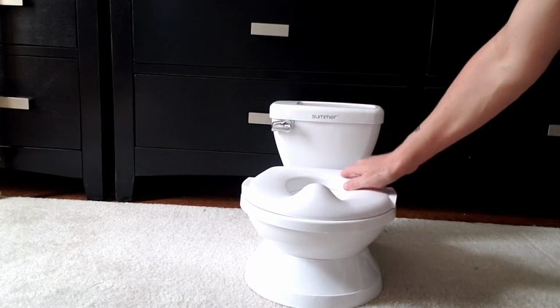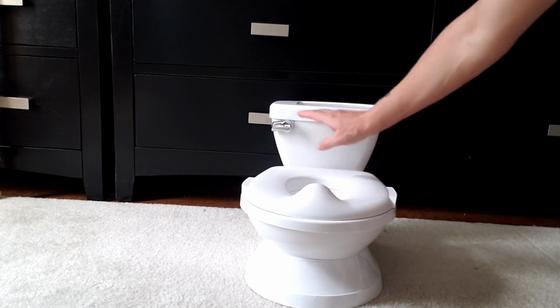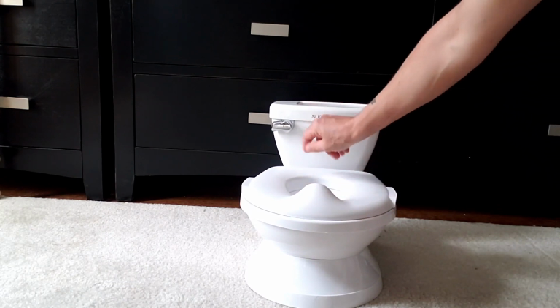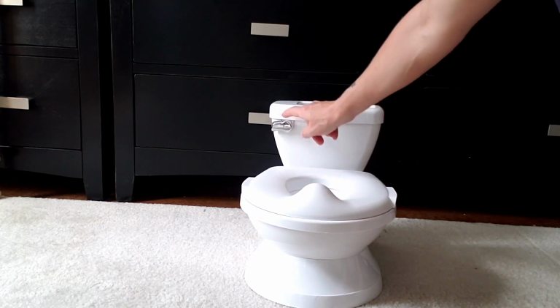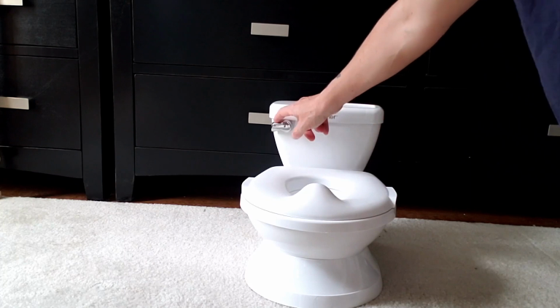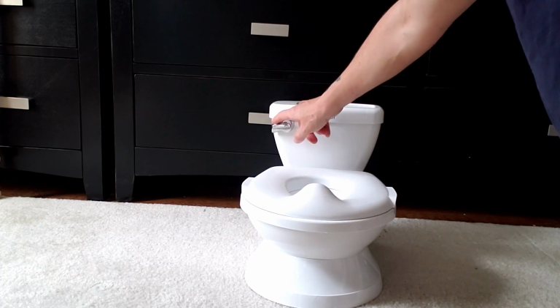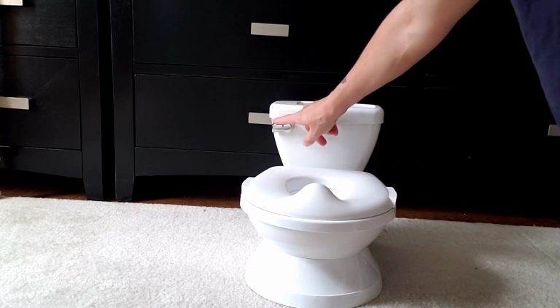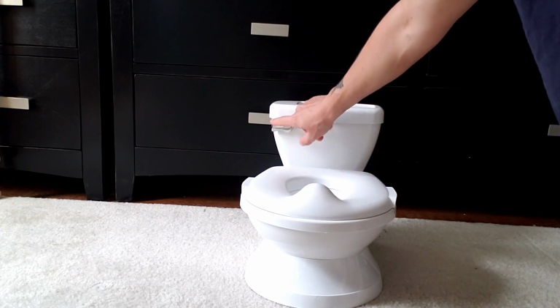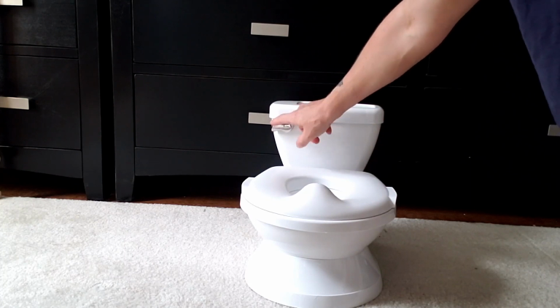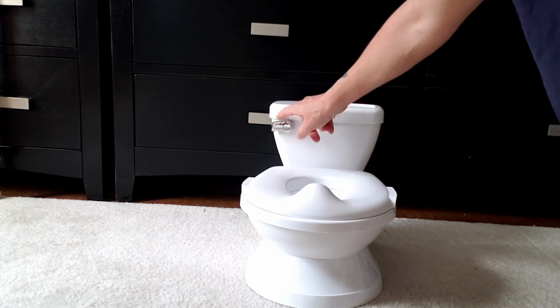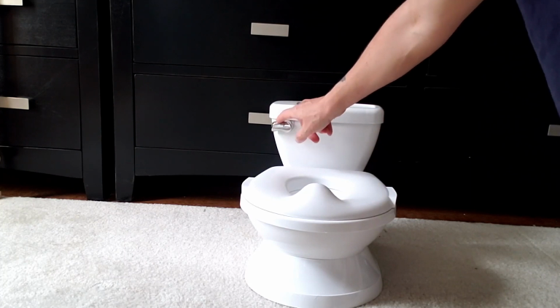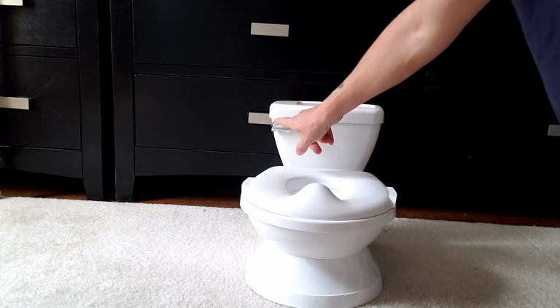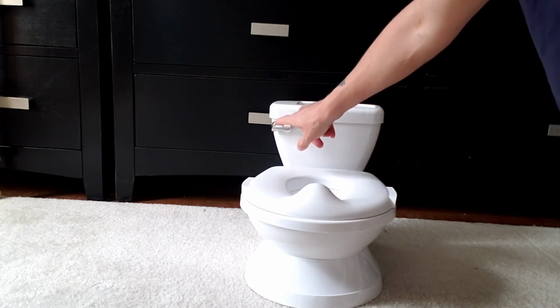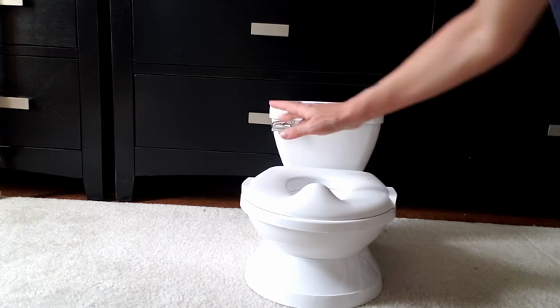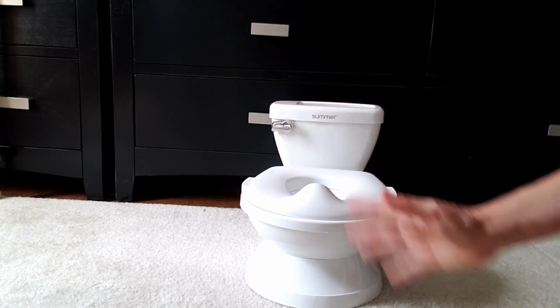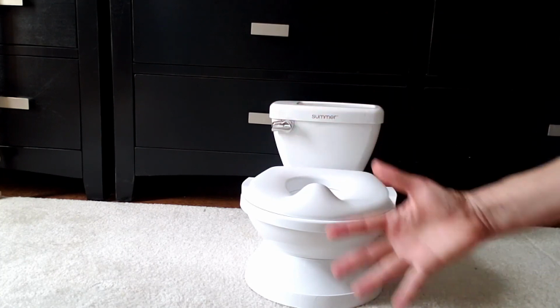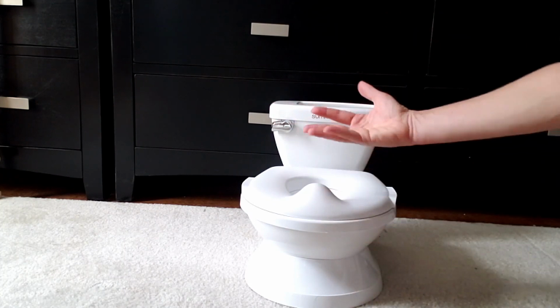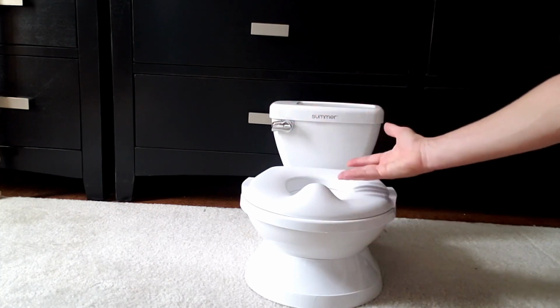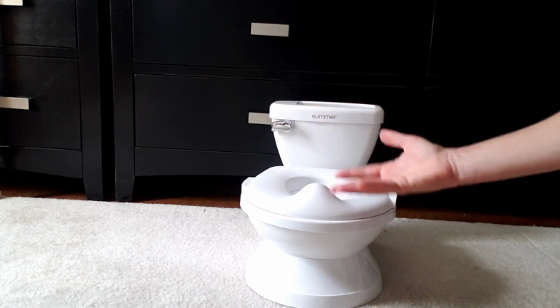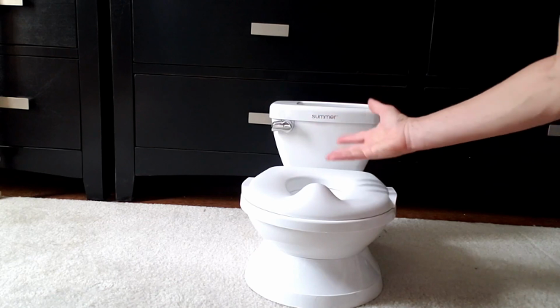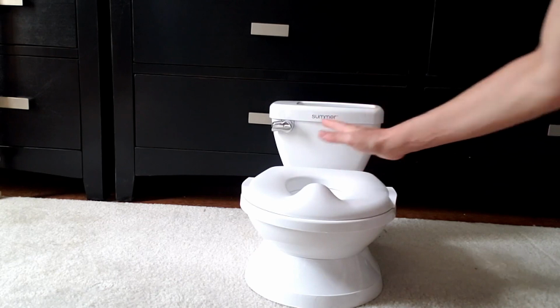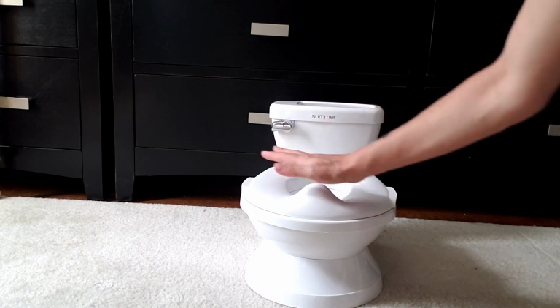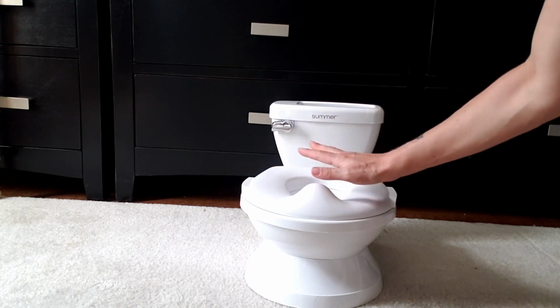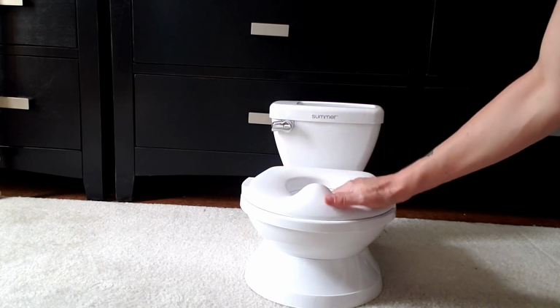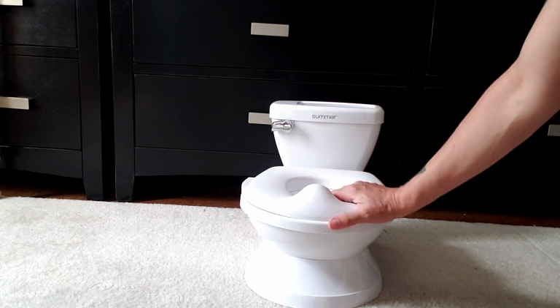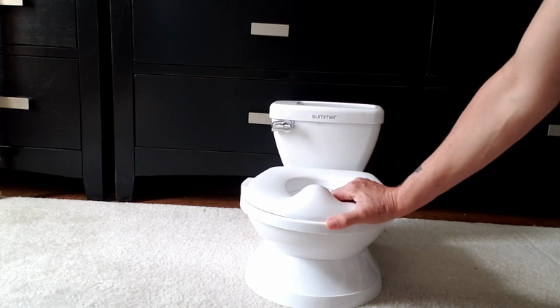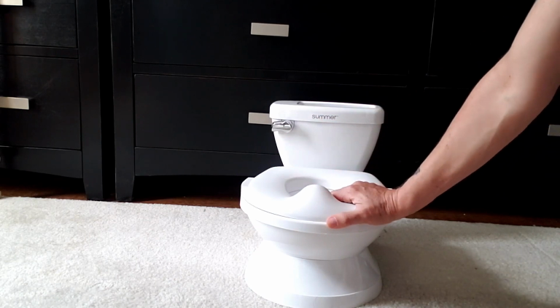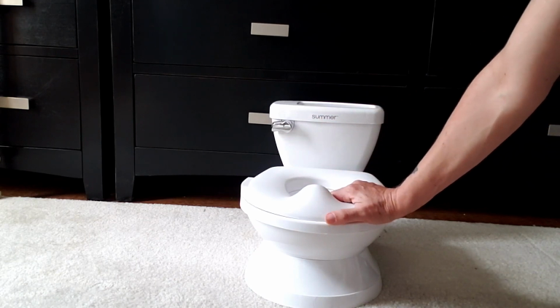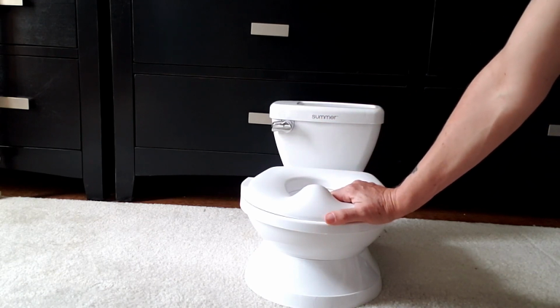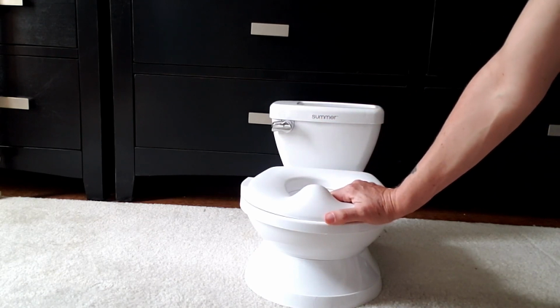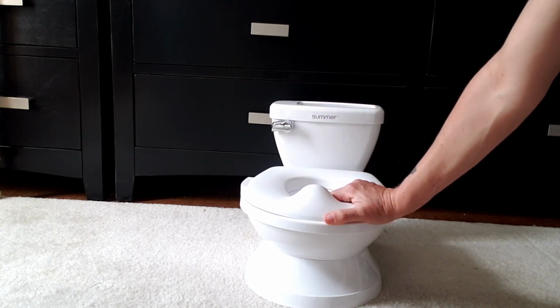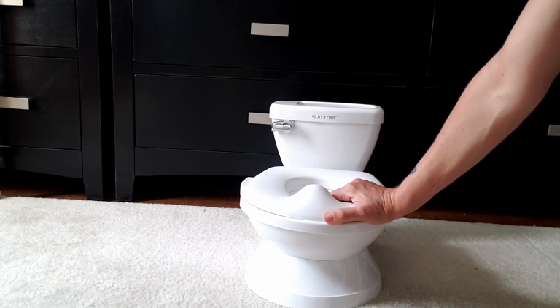Because you know they love things that they can push buttons and things that make sounds, so it's gonna create some interest around the potty for your toddler, and that's really what you want.